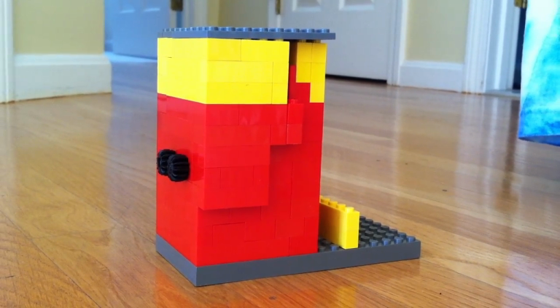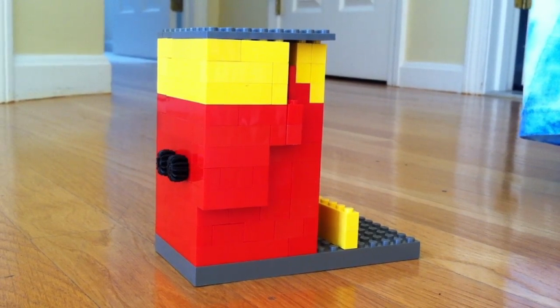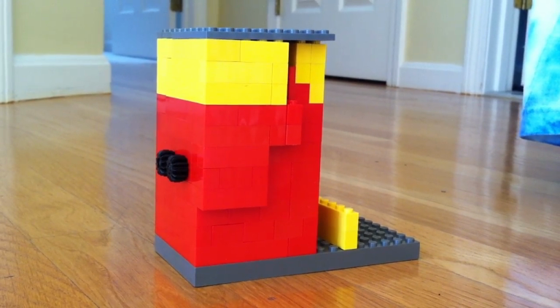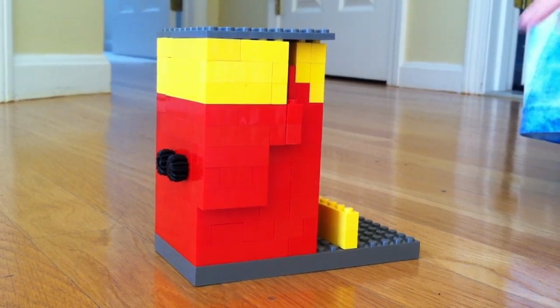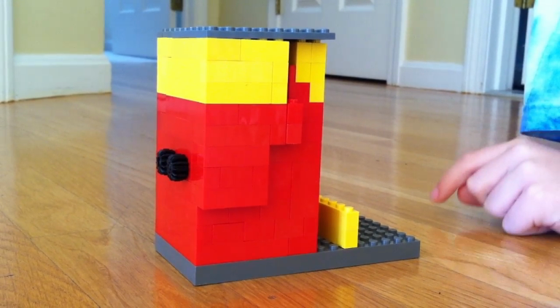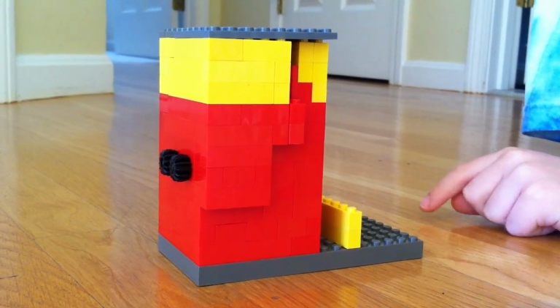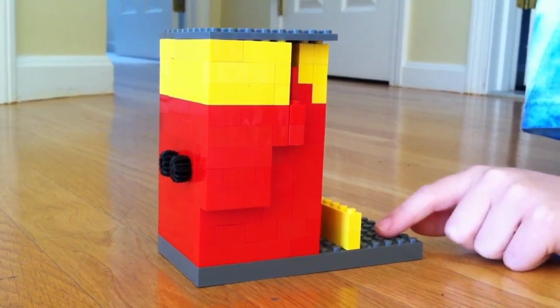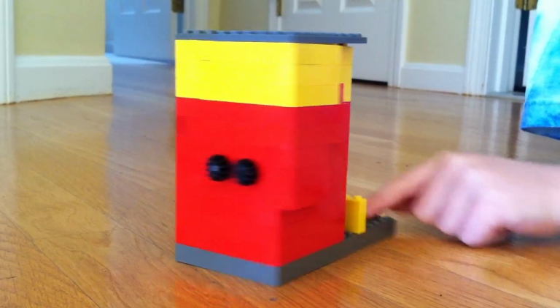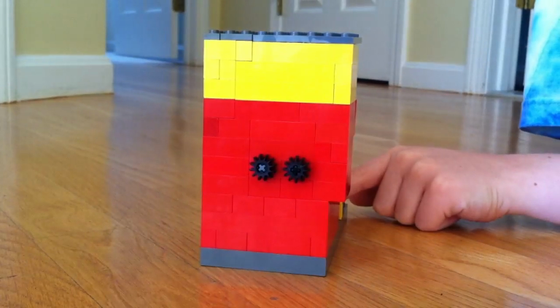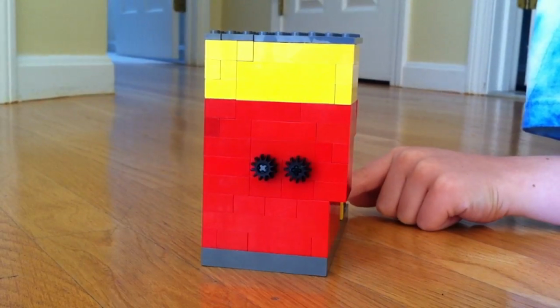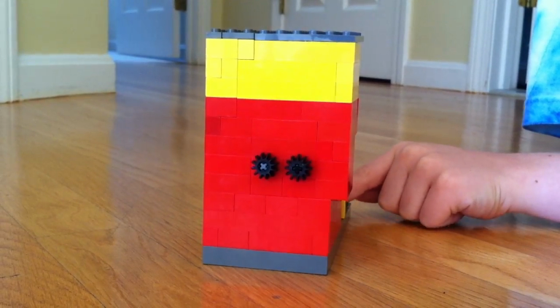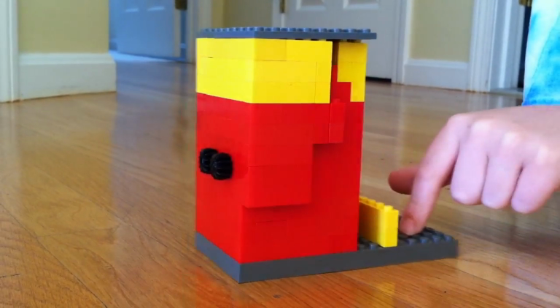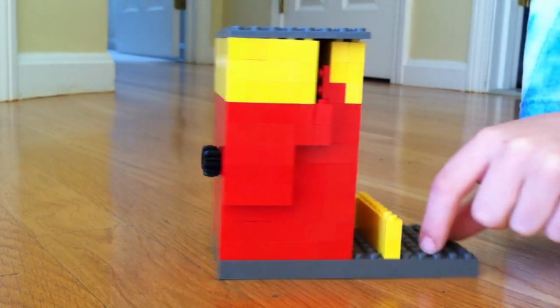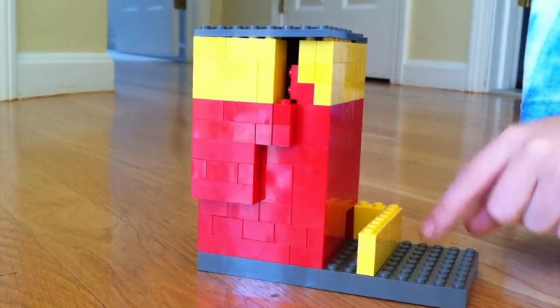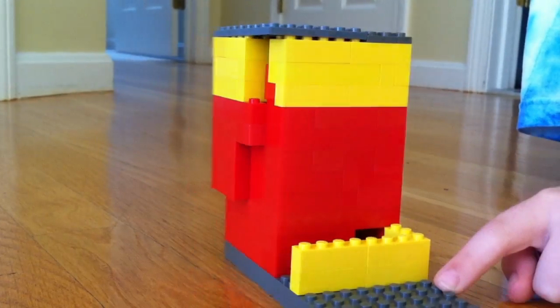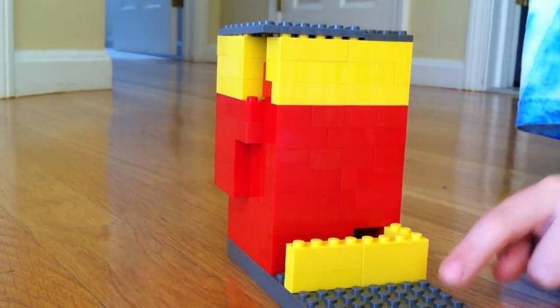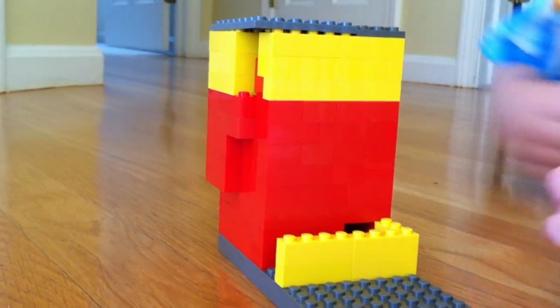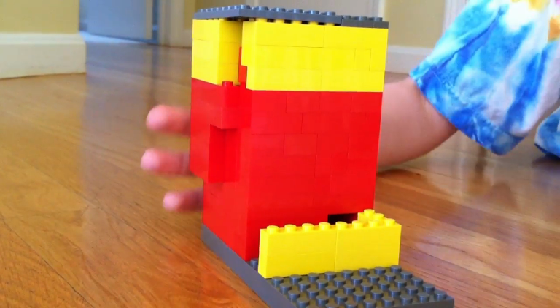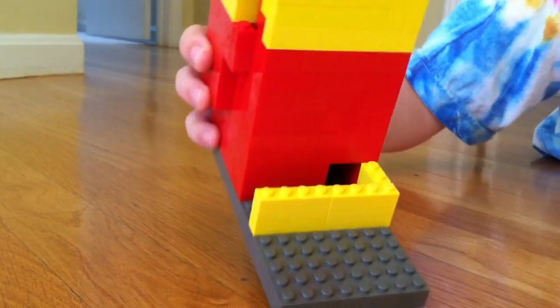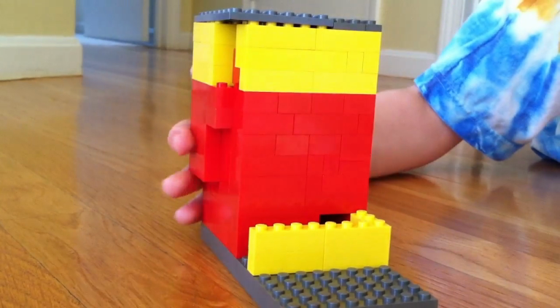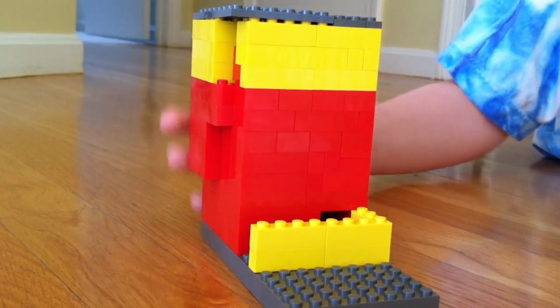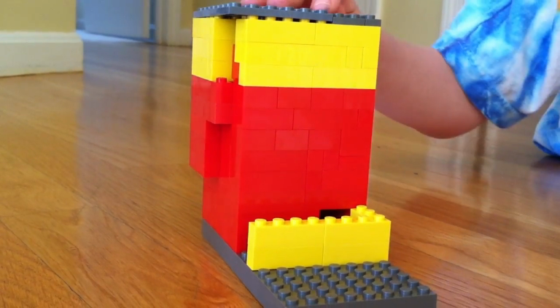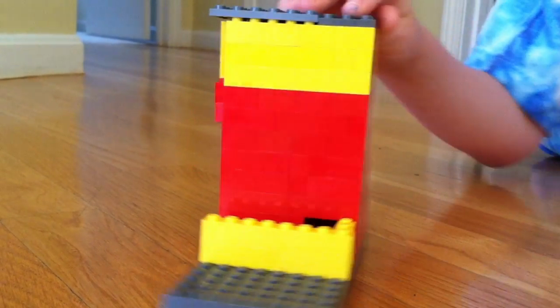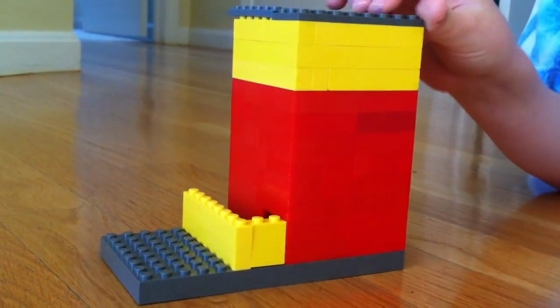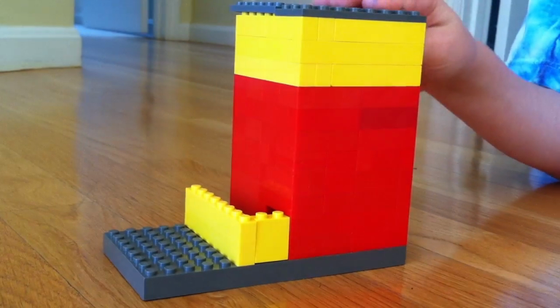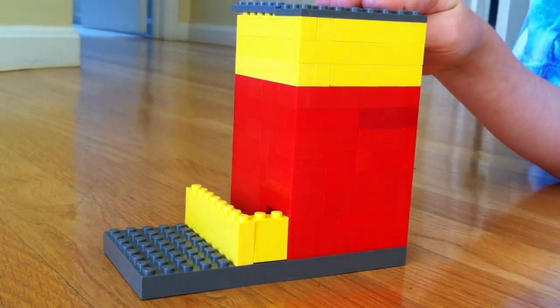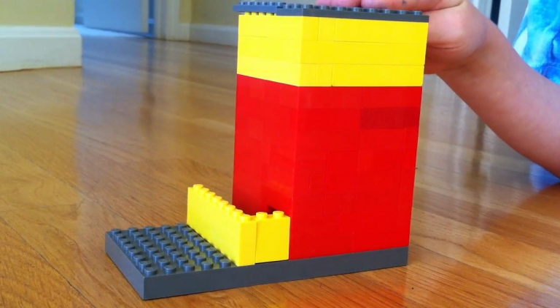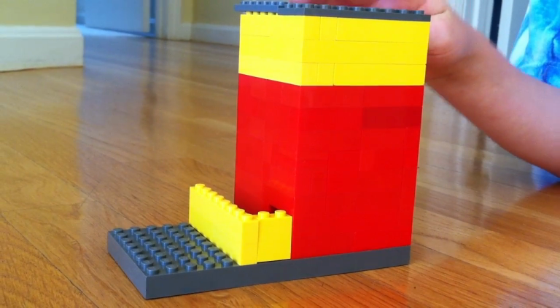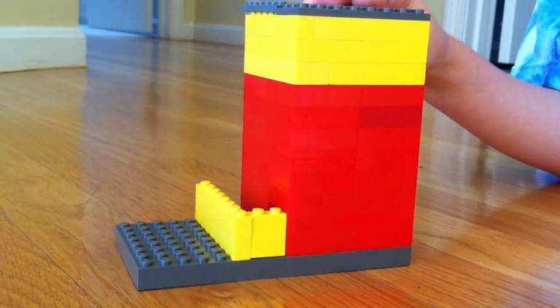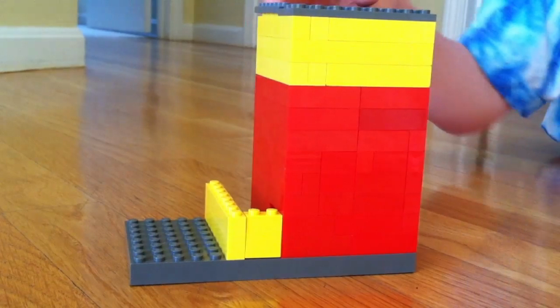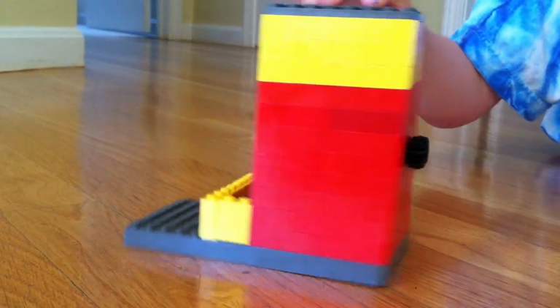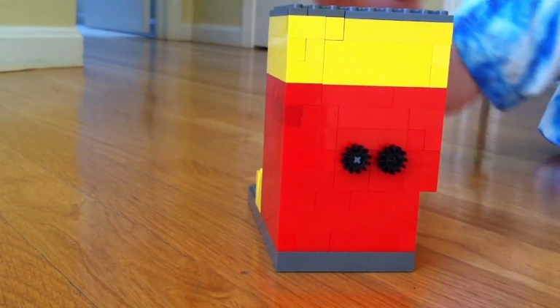Here's the 360 view. Here's the front. Here's the side. Here's the other side. No candy. Here's the other side. Here's the back. And here's the other side.